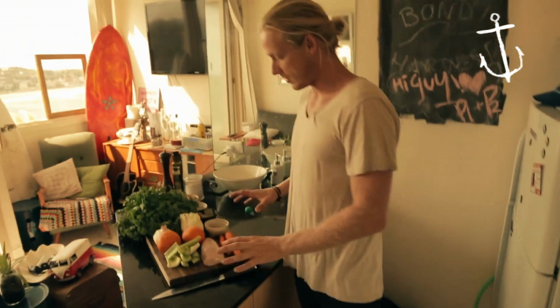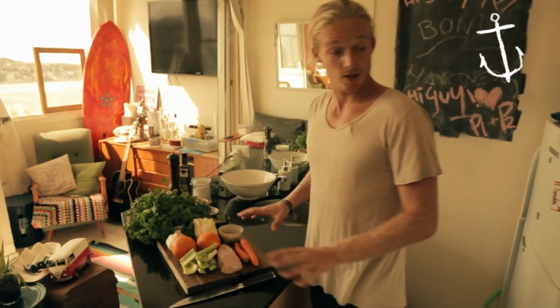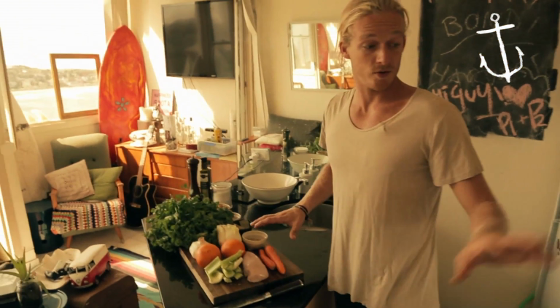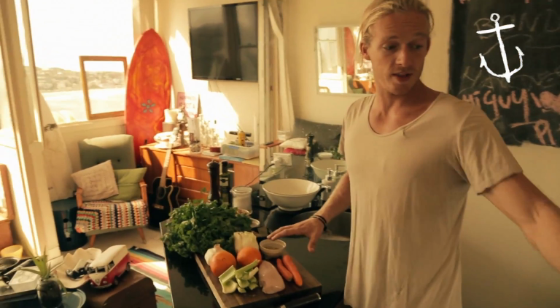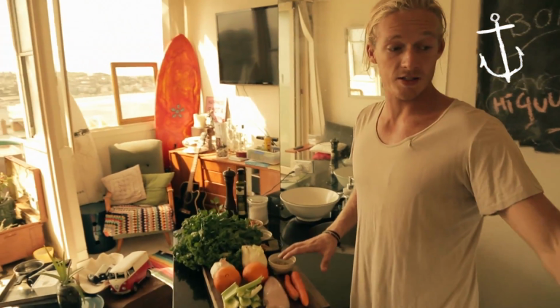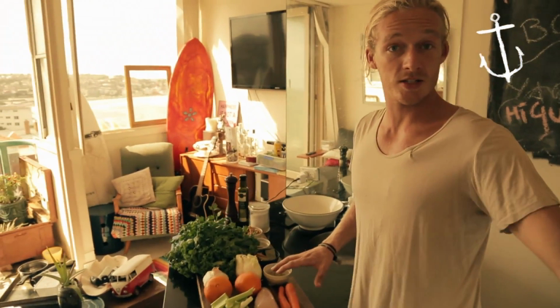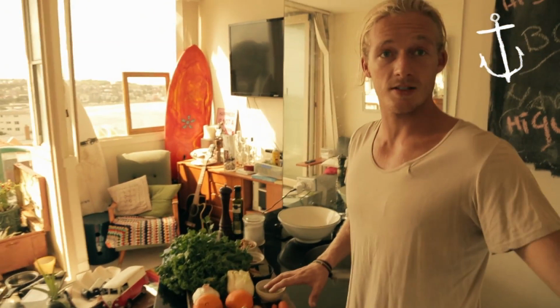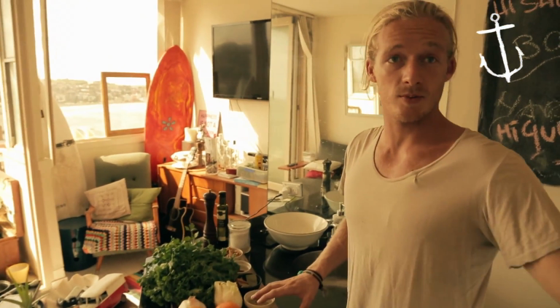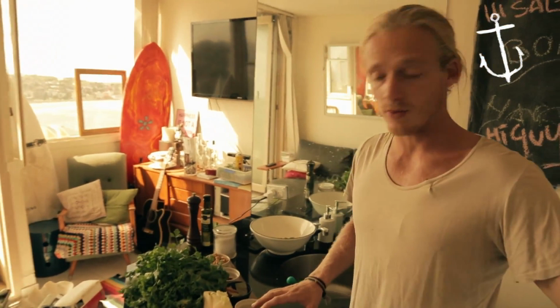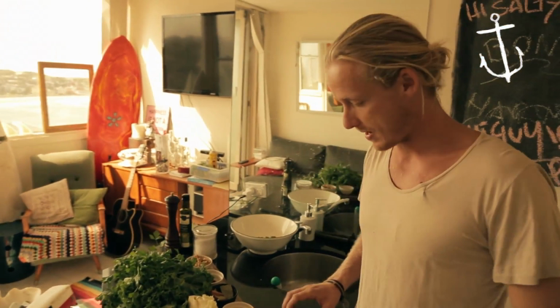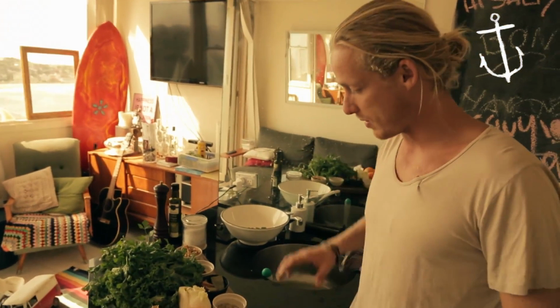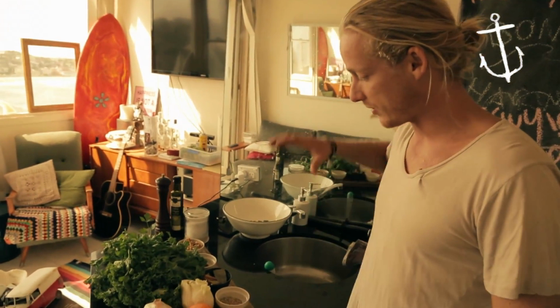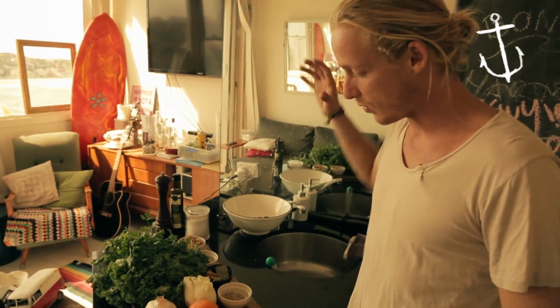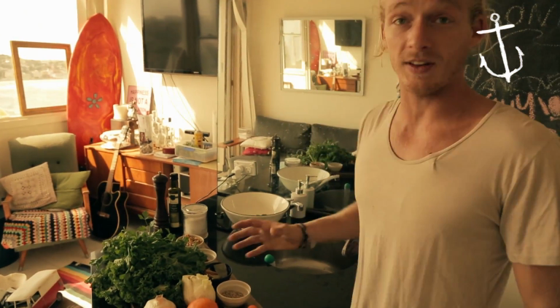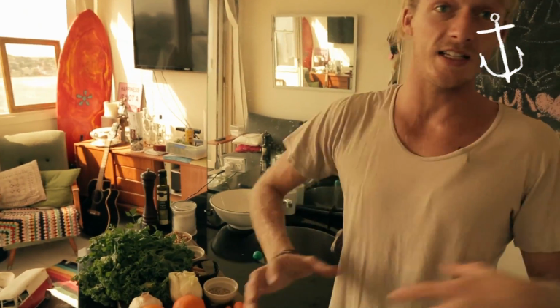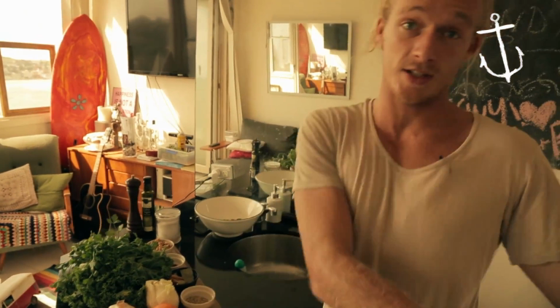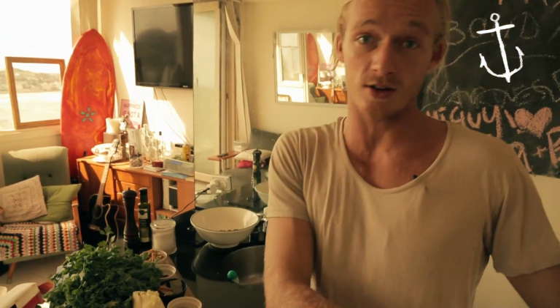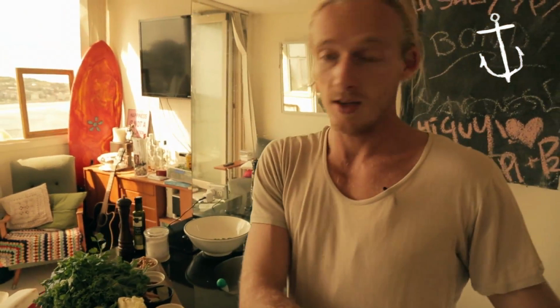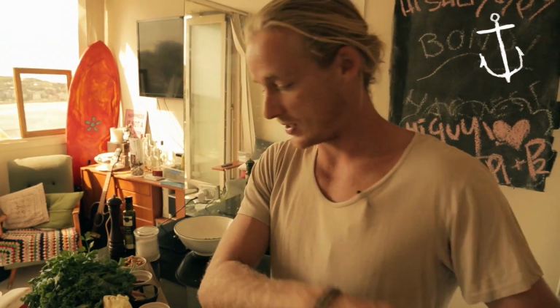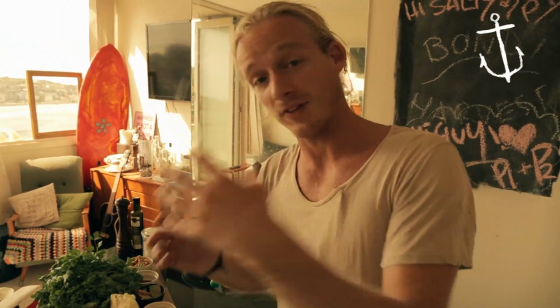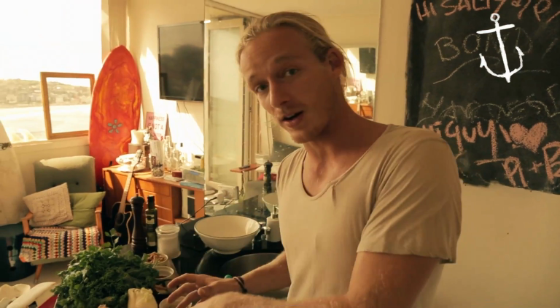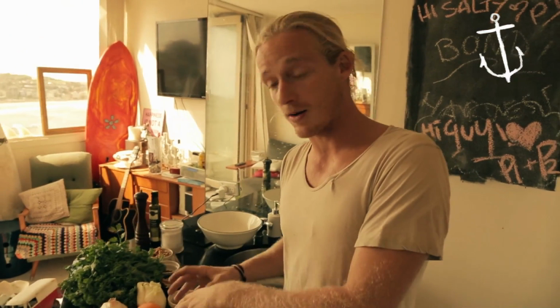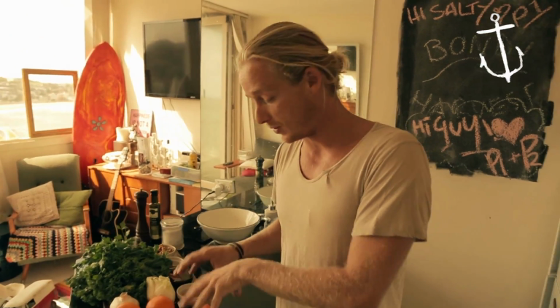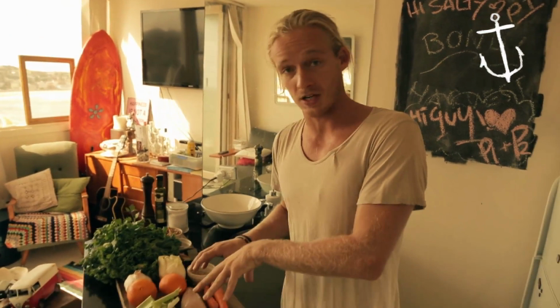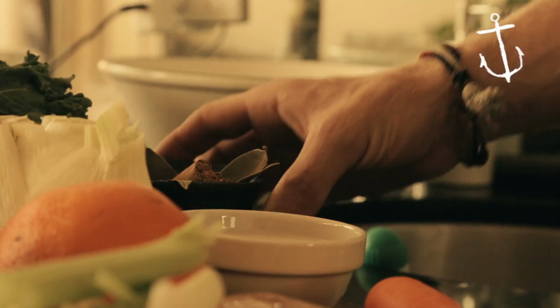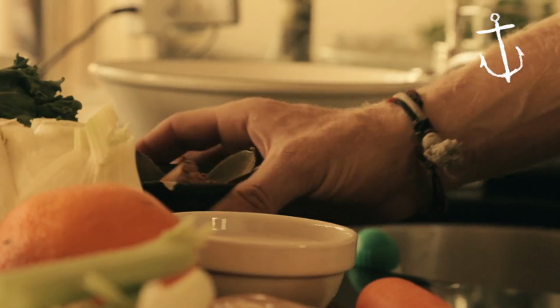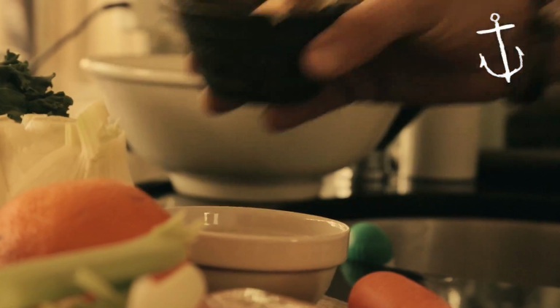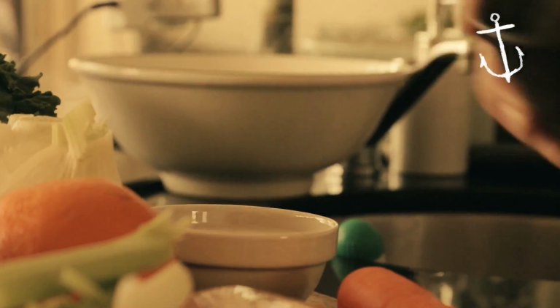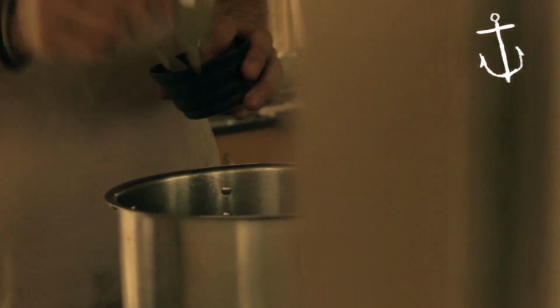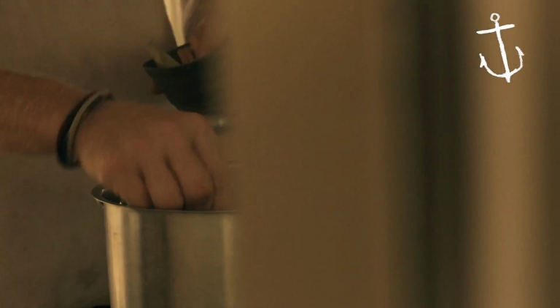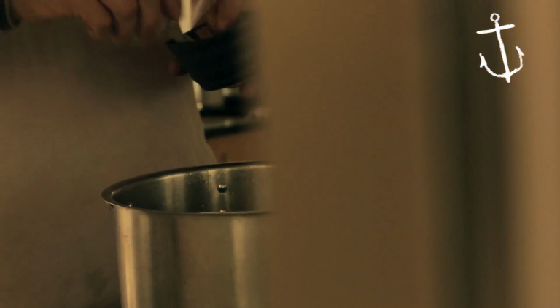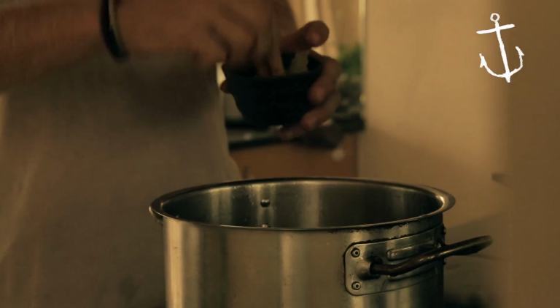Alright, so what we've got over there is chicken stock, it's come to the boil, and we're going to throw all our flavours into that chicken stock, which is going to flavour our beautiful chicken breast. So we've got two bay leaves and one cinnamon, straight in the pot.